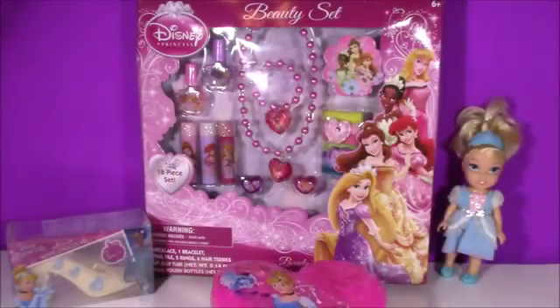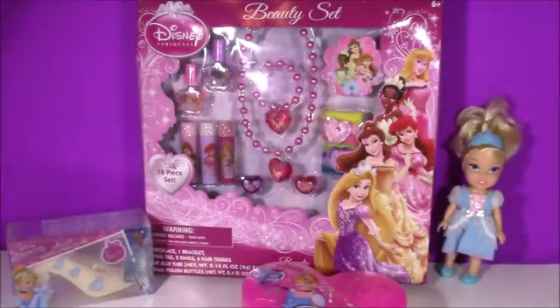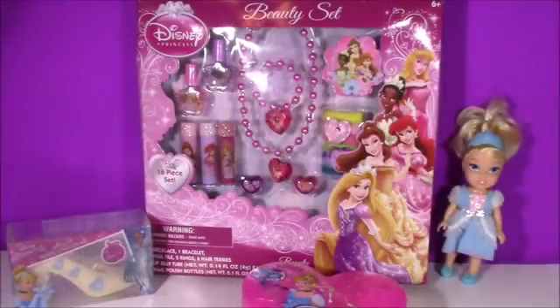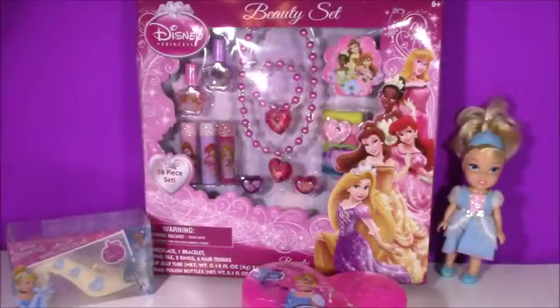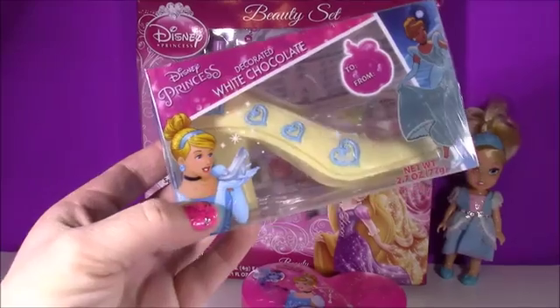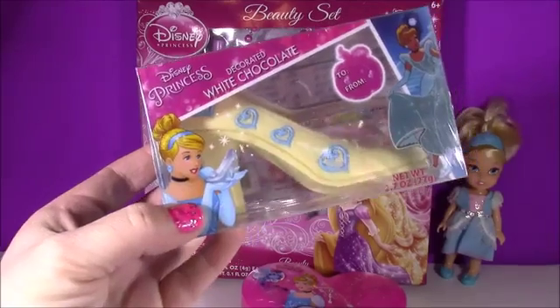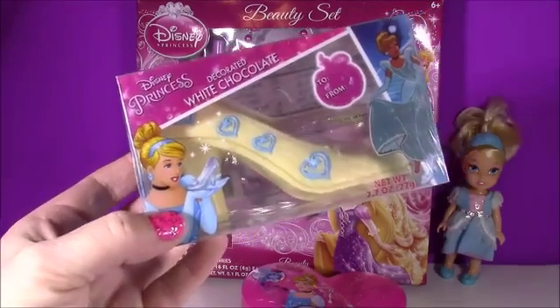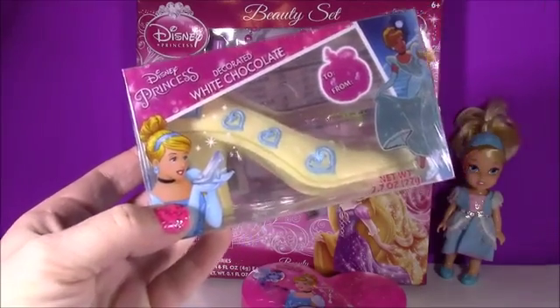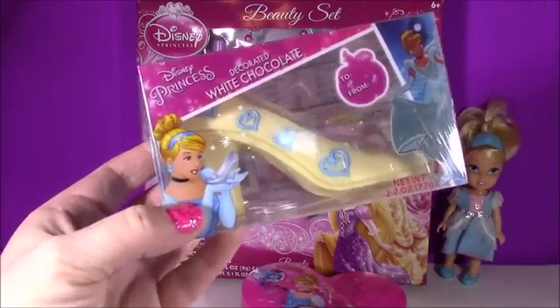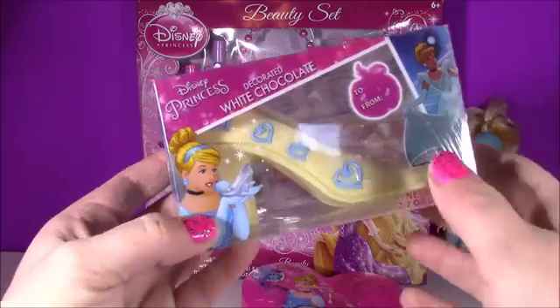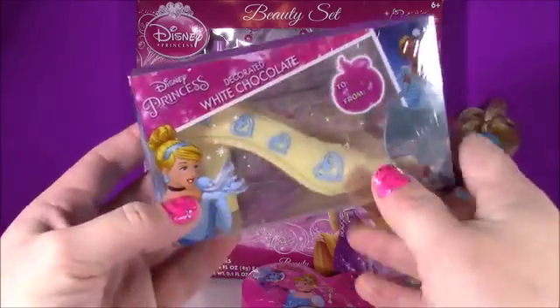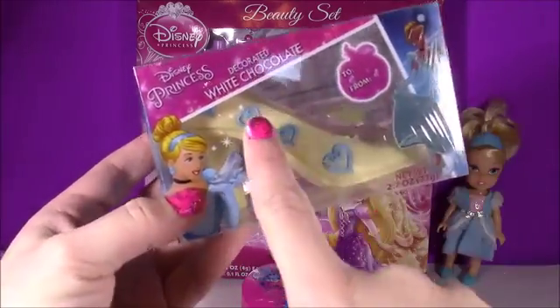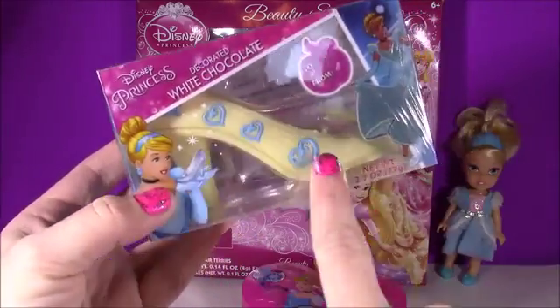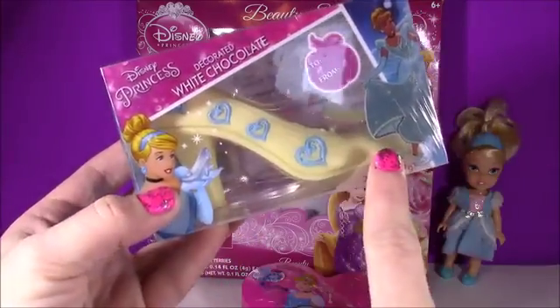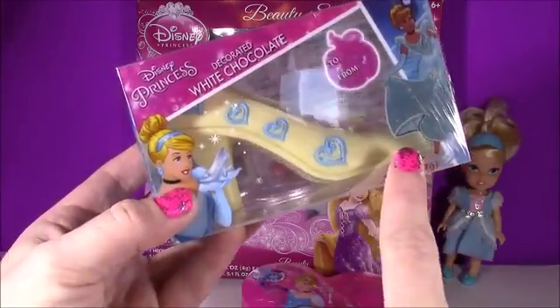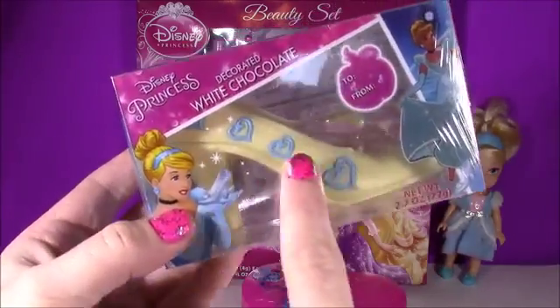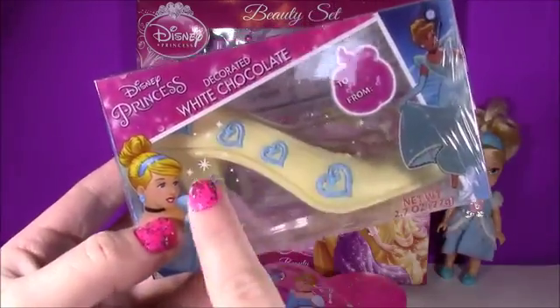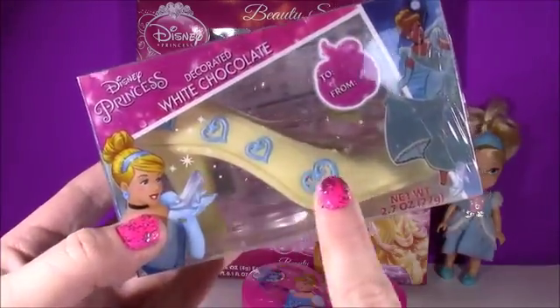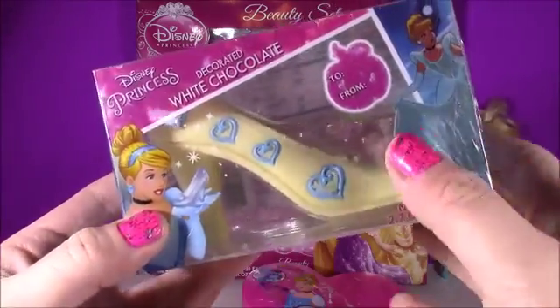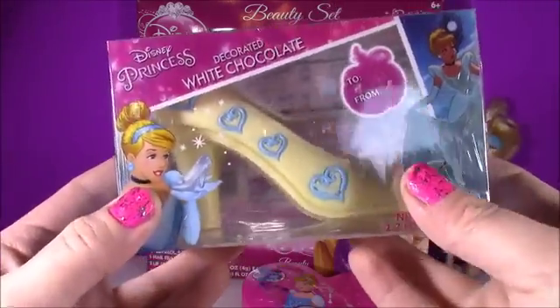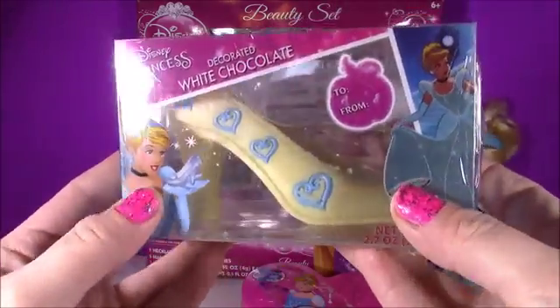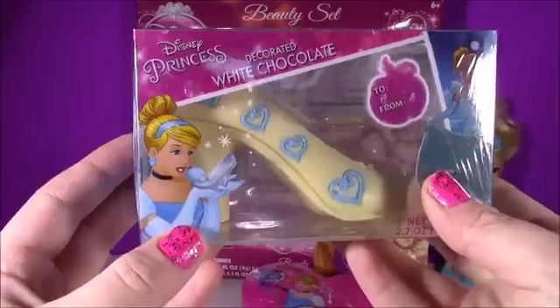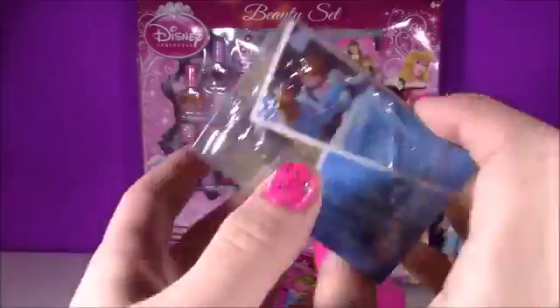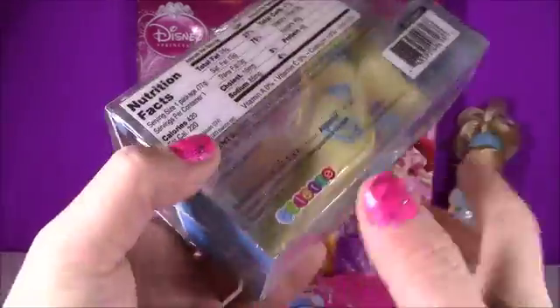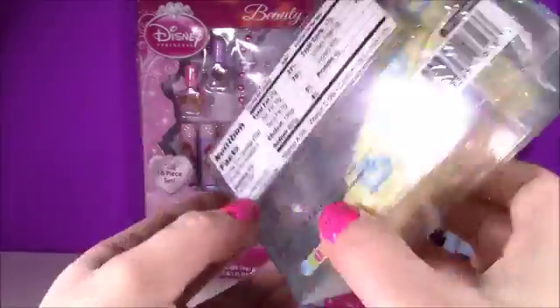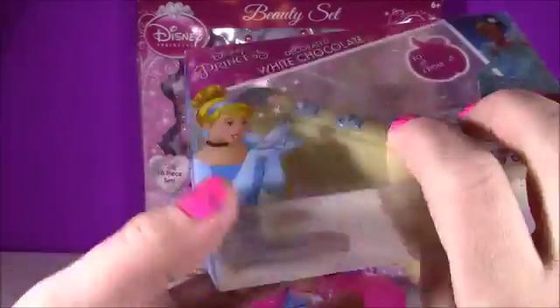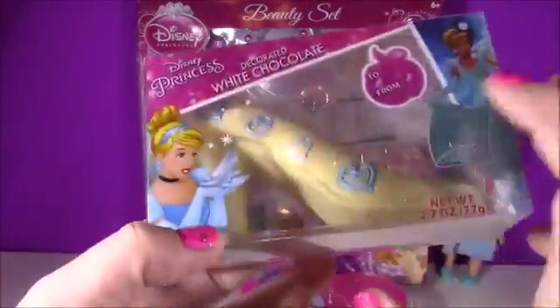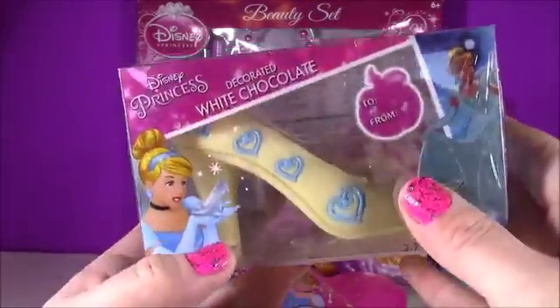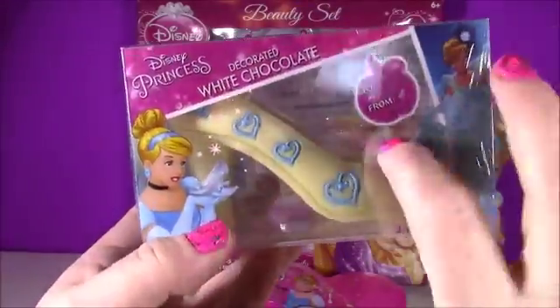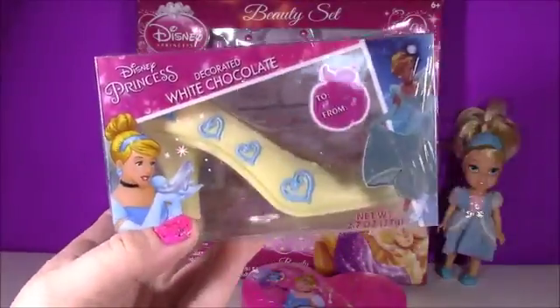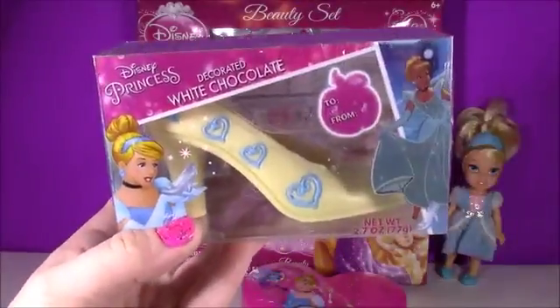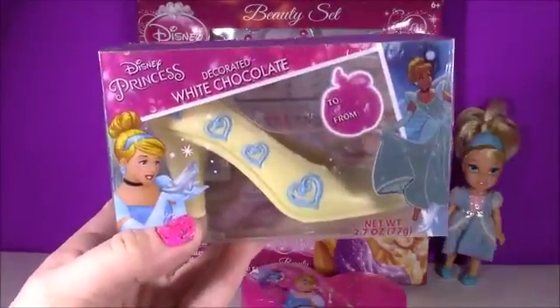I also found some Princess Chocolate. Look at this — it's a Cinderella Glass Slipper Chocolate Shoe. It's white chocolate. It looks delish. I just can't wait to open that and see how it looks on the outside of the box.